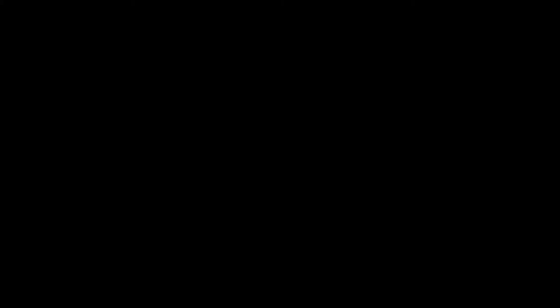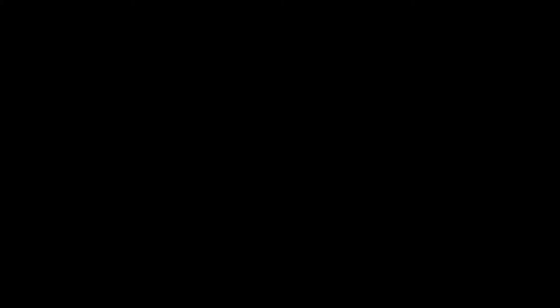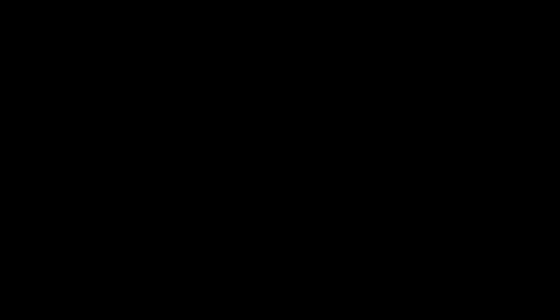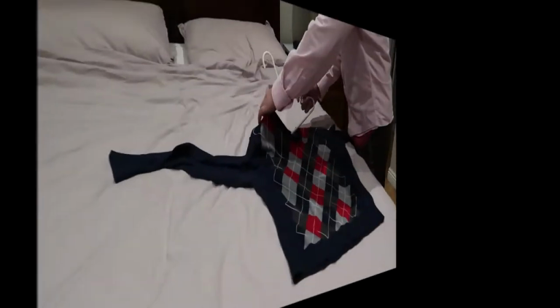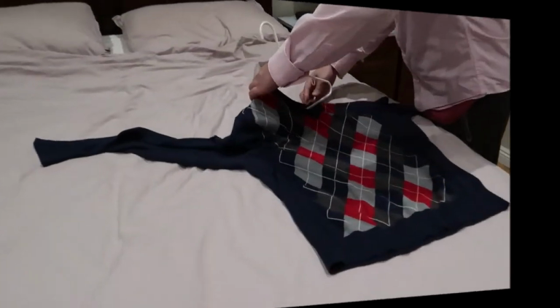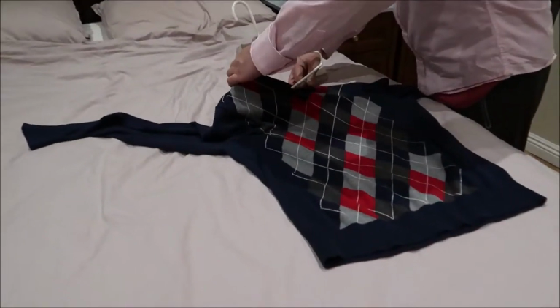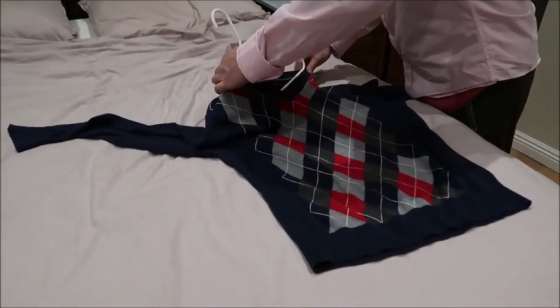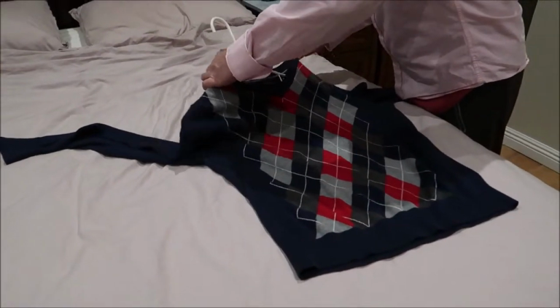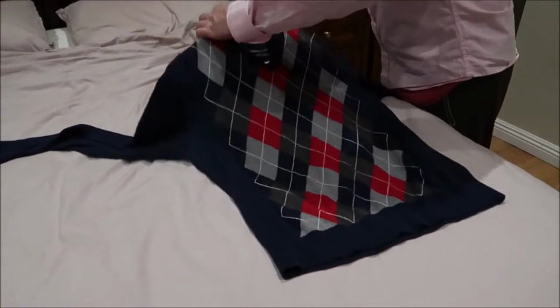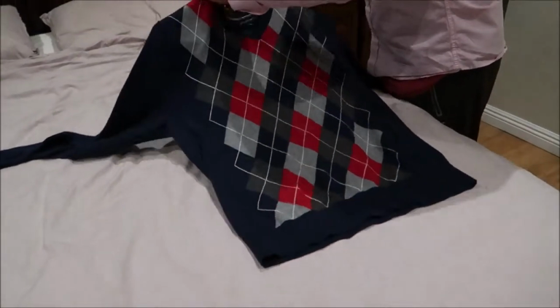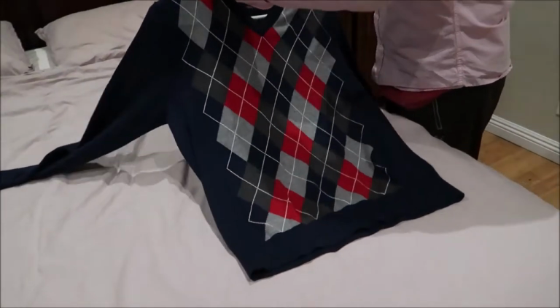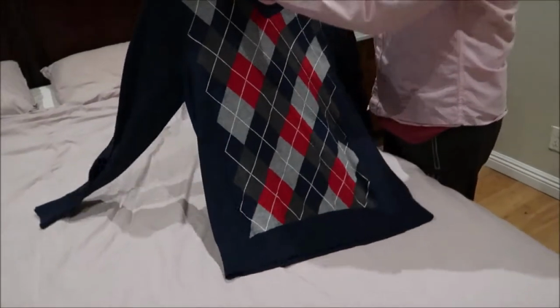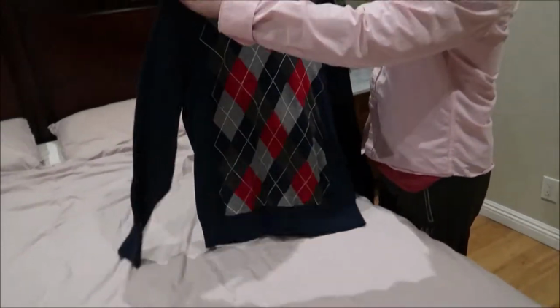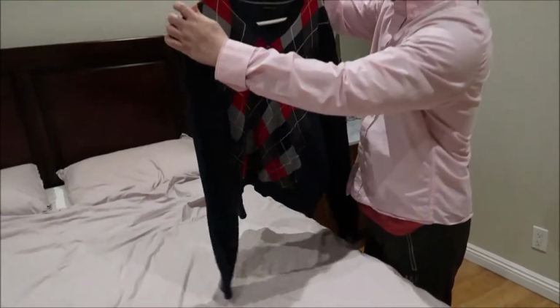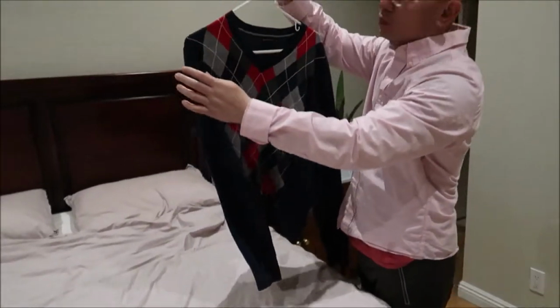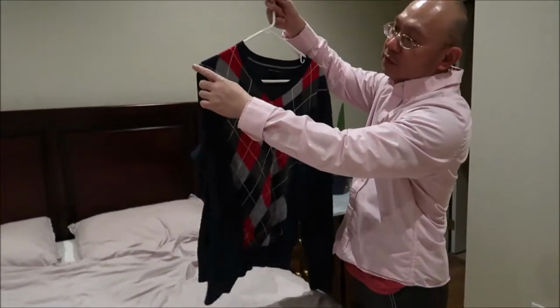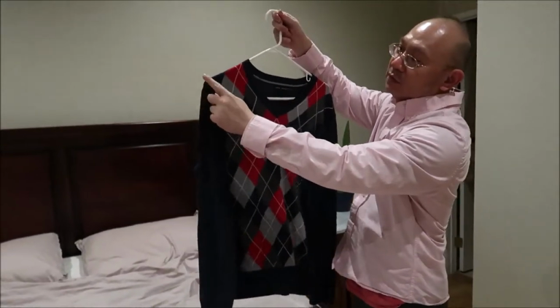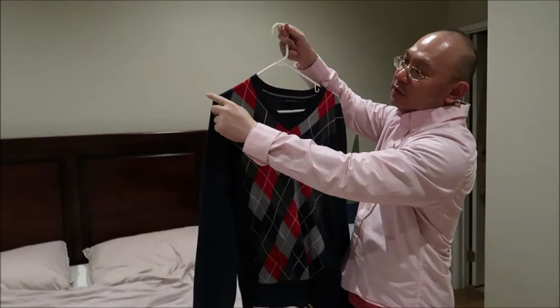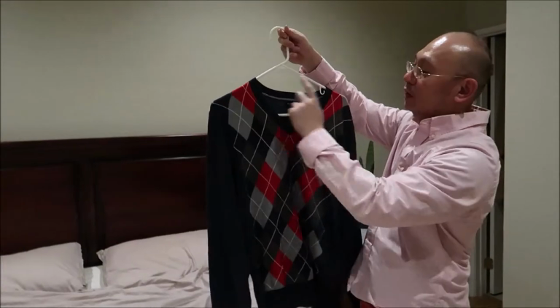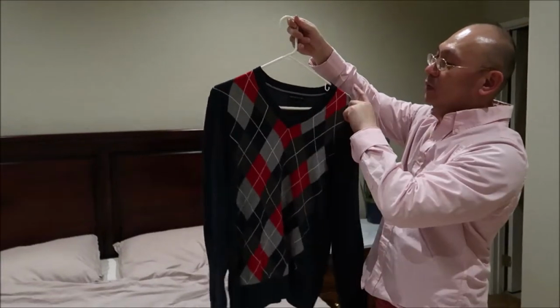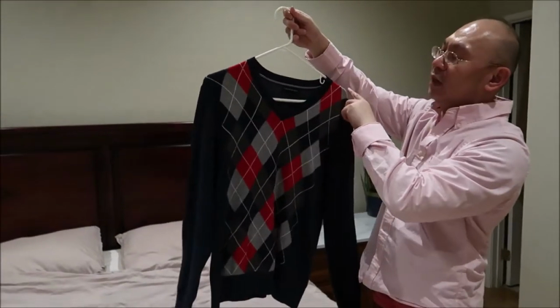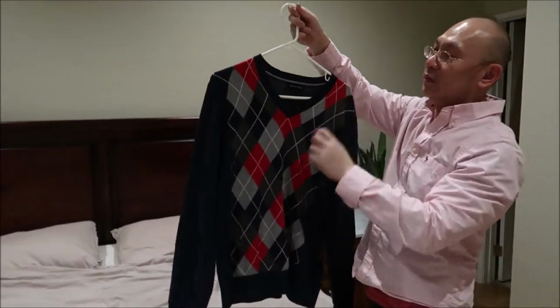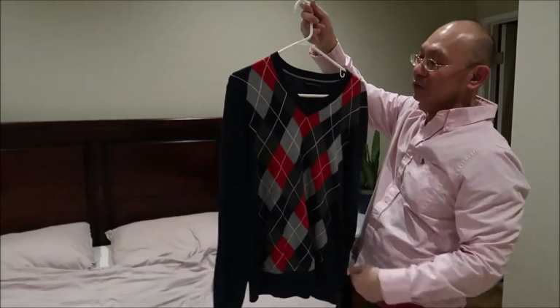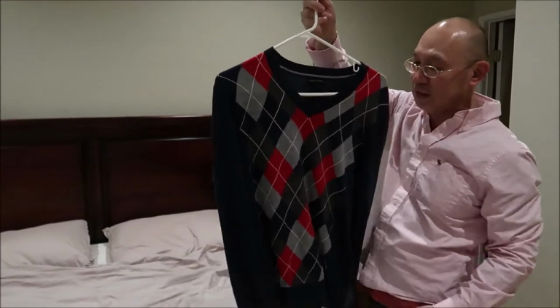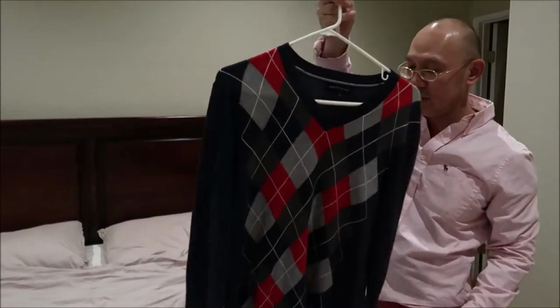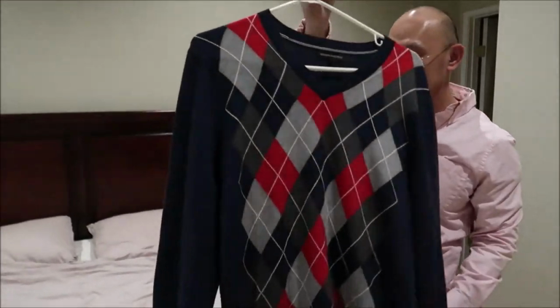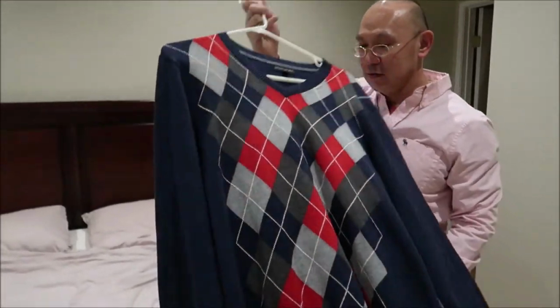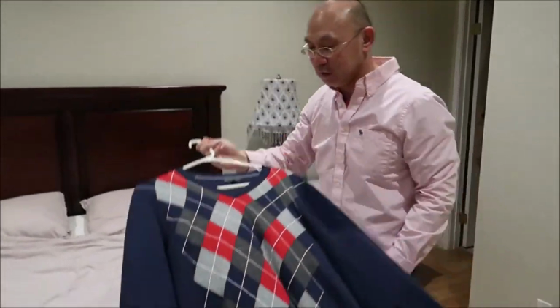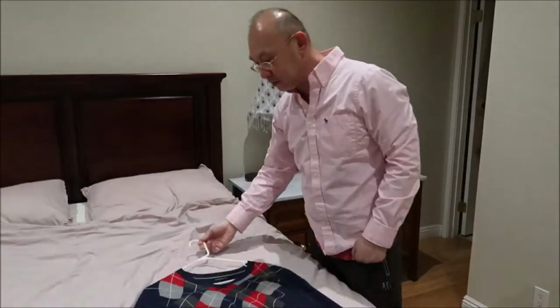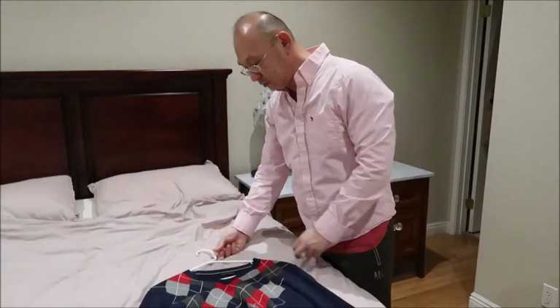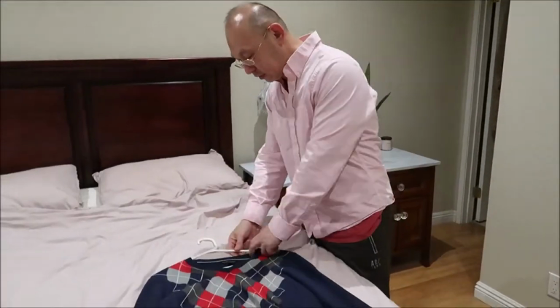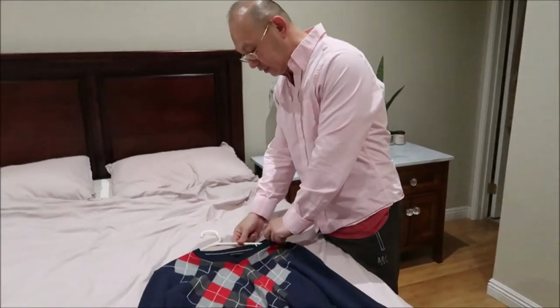Usually when we have a sweater and you hang it up like this, it would be horrible because there would be a bump on both sides. Here's how you solve it.